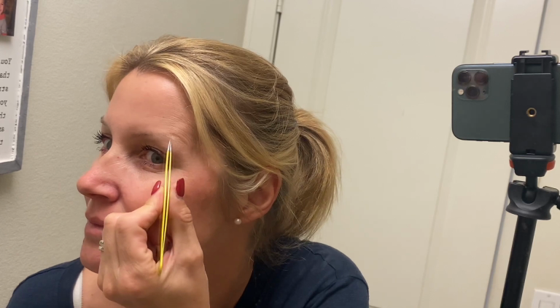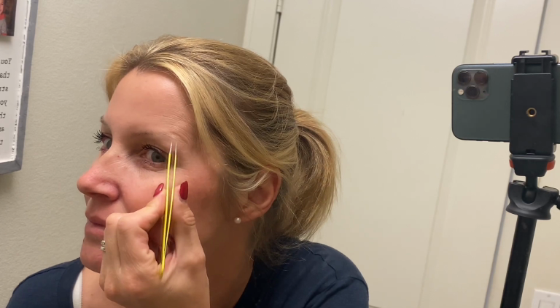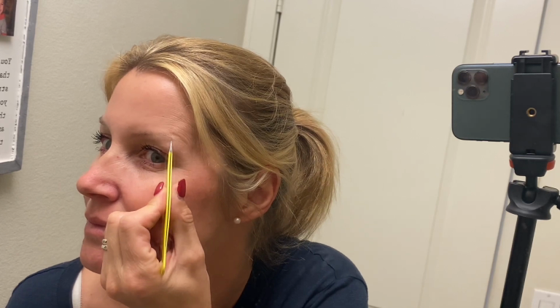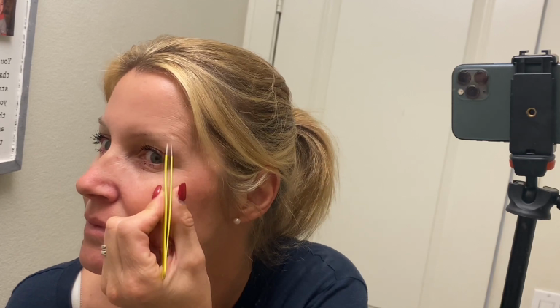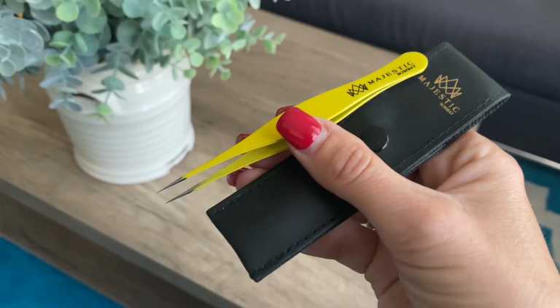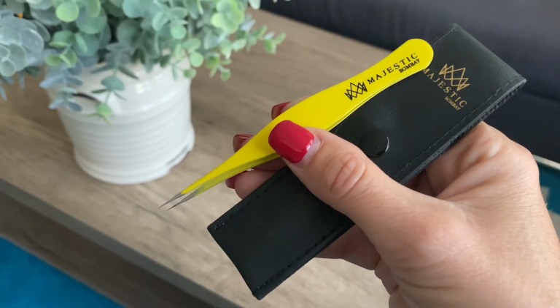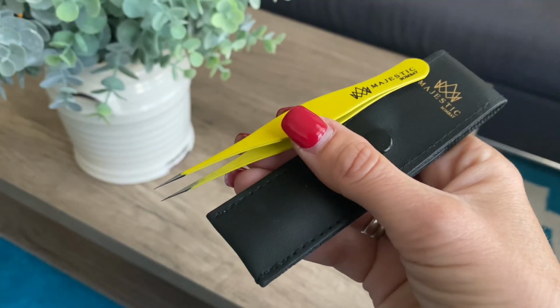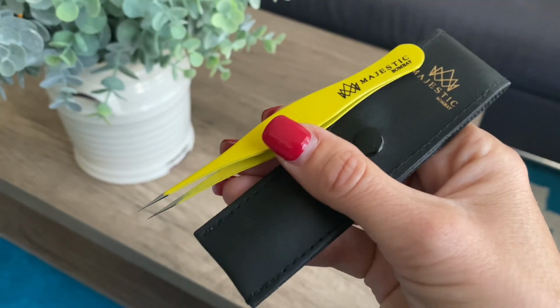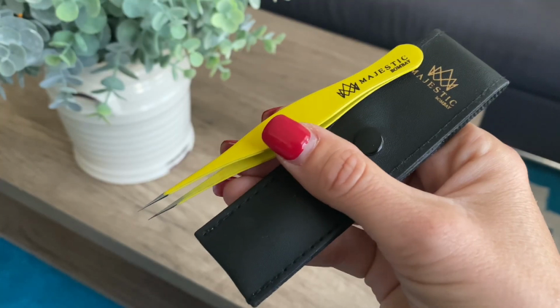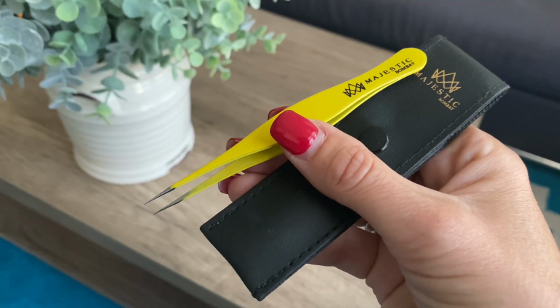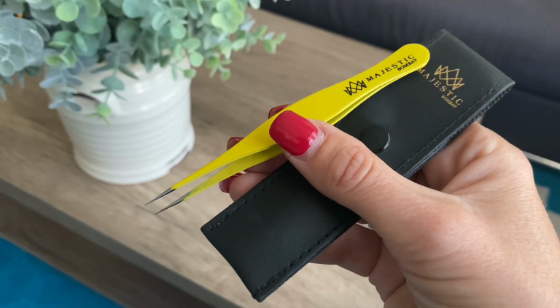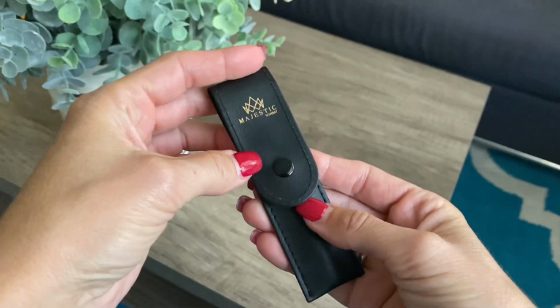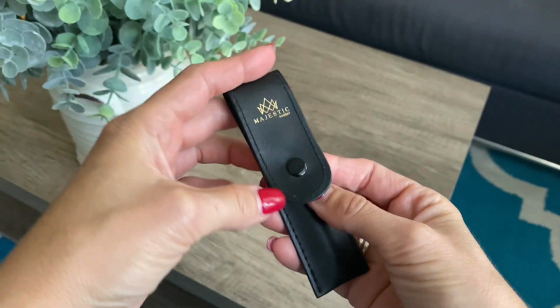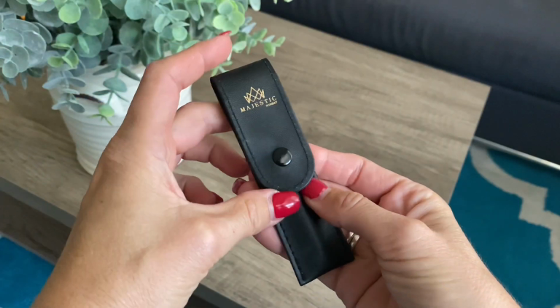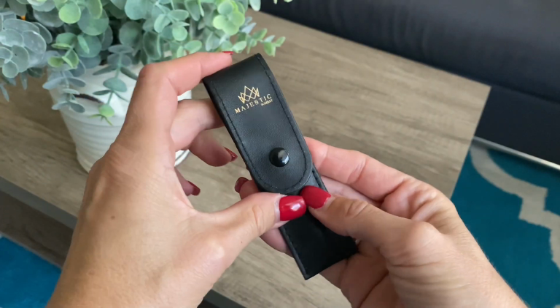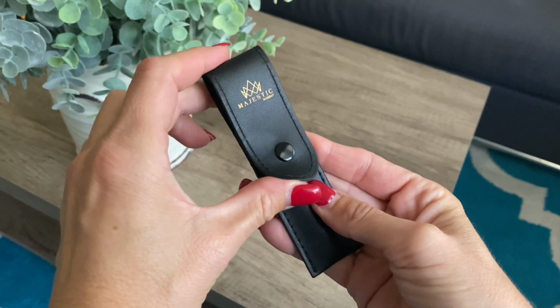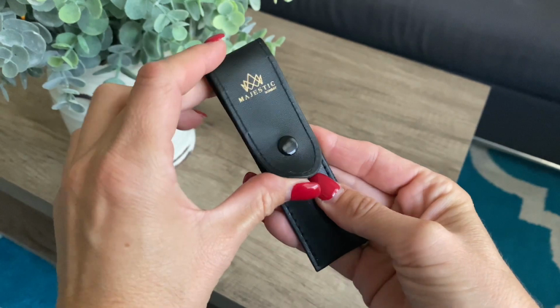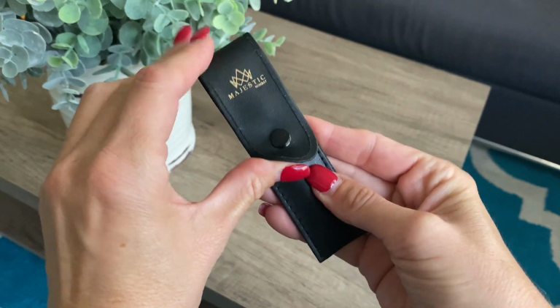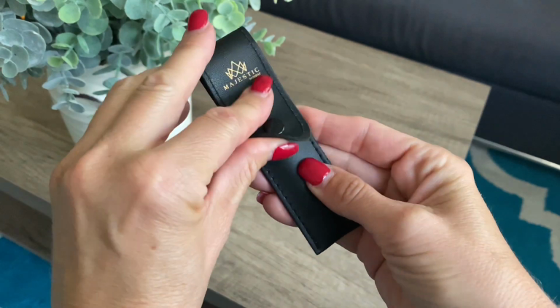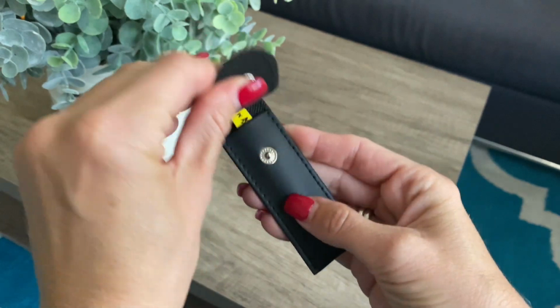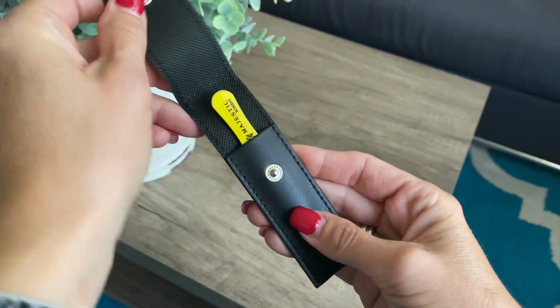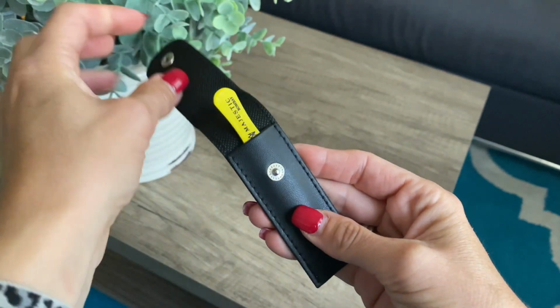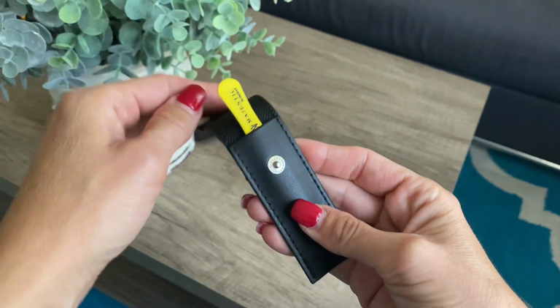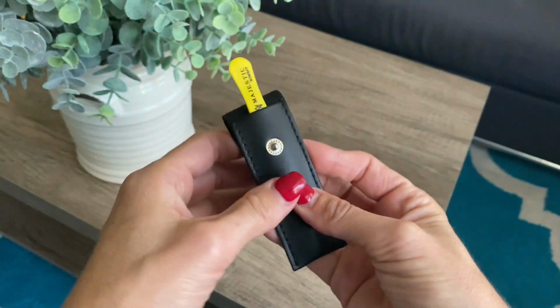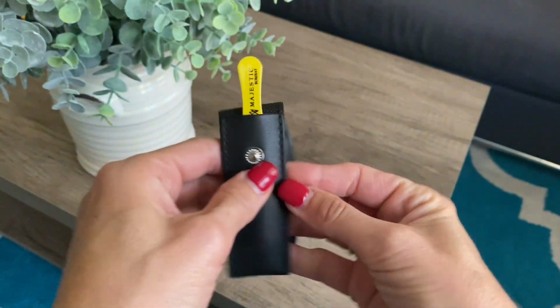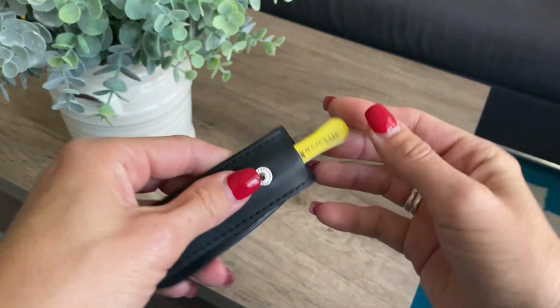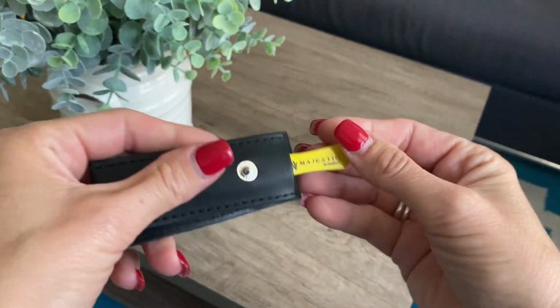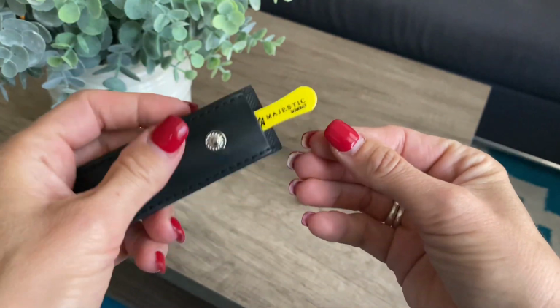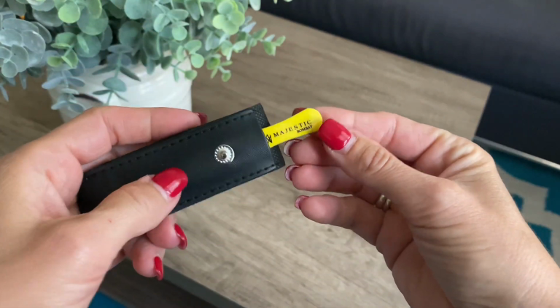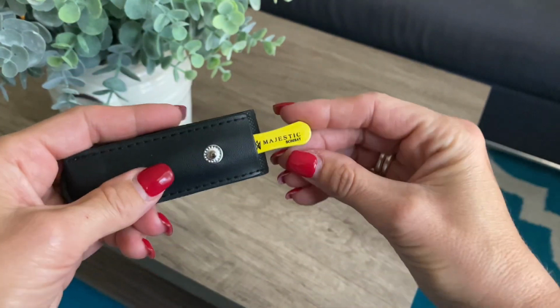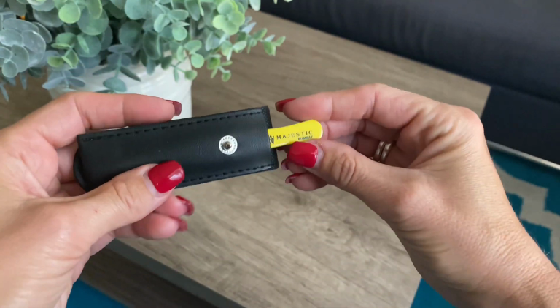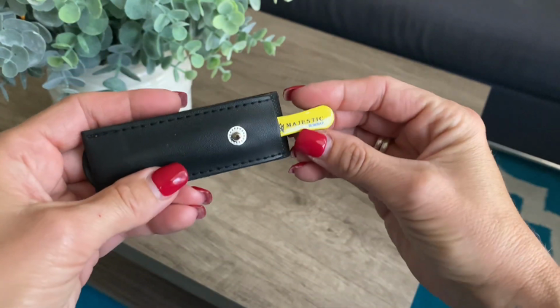Hi guys, so today I'm doing a quick review for the Majestic Bombay Fine Point Tweezers. The company was kind enough to send me these to try out, so let's check them out together.